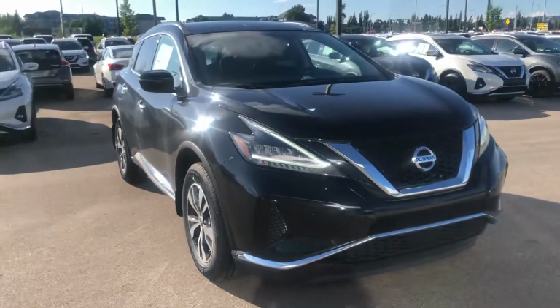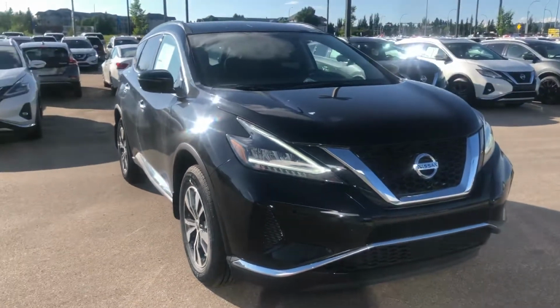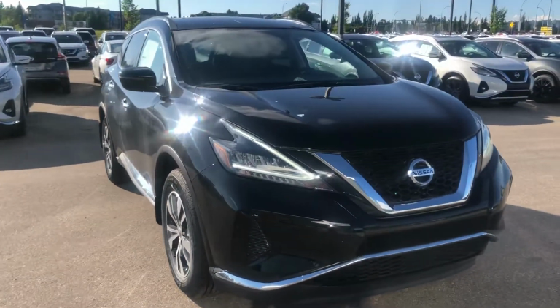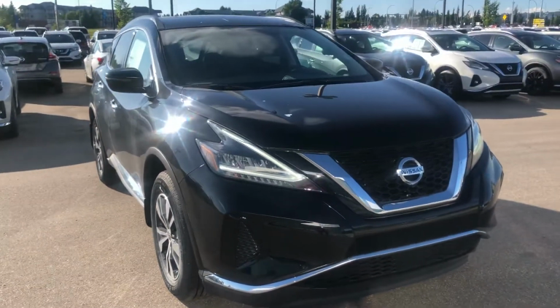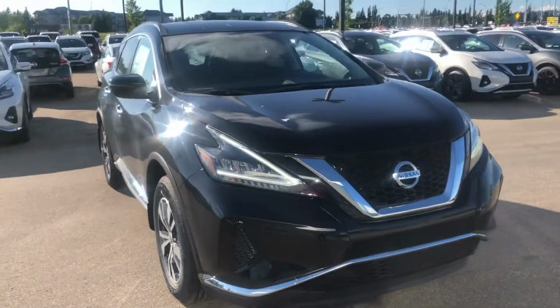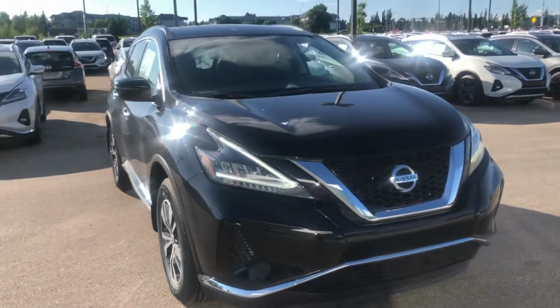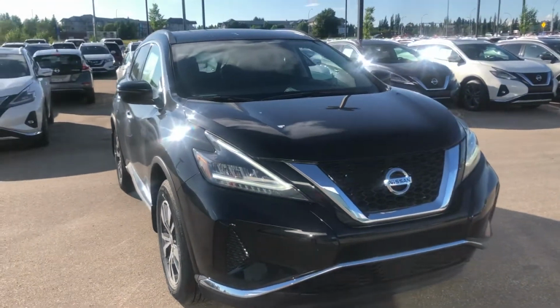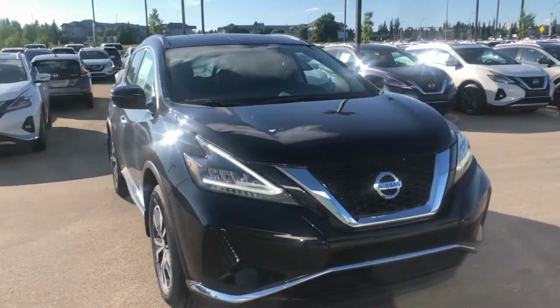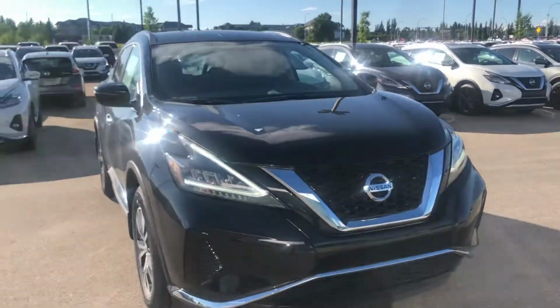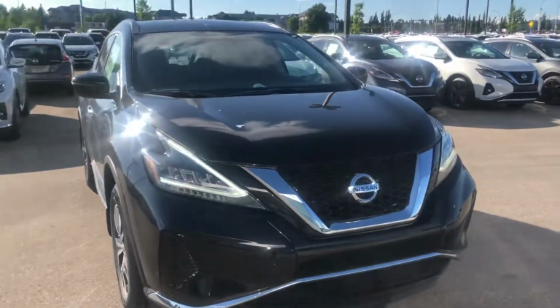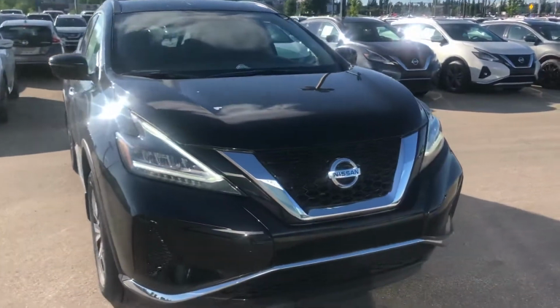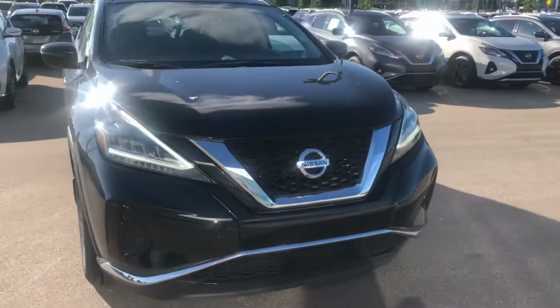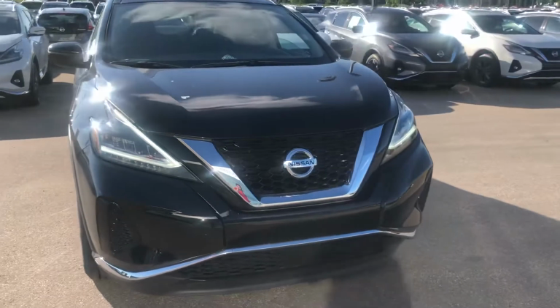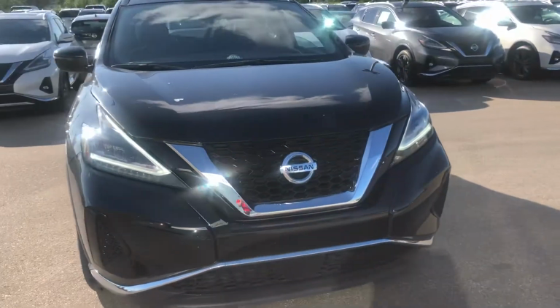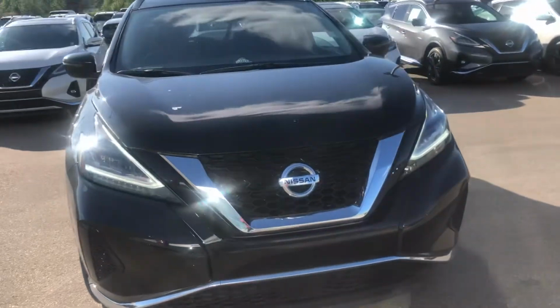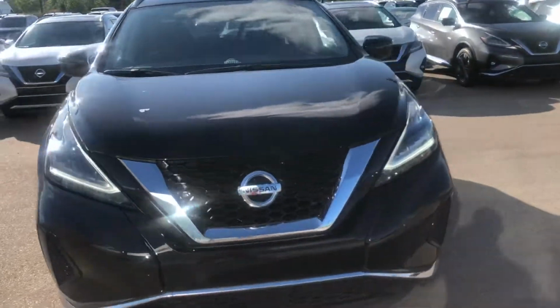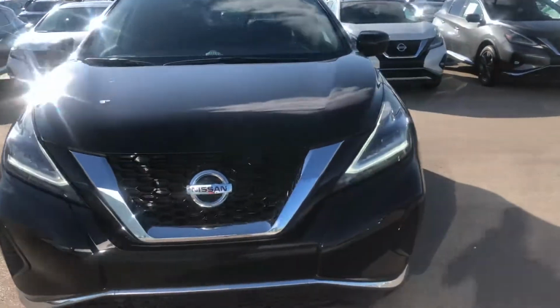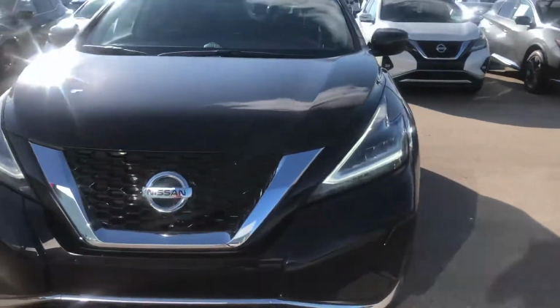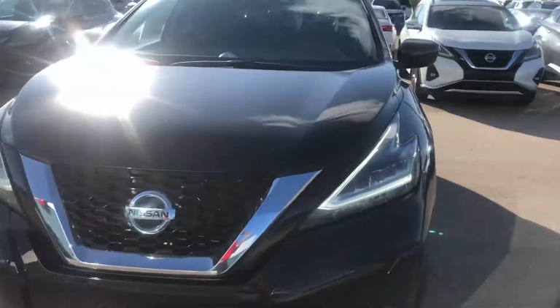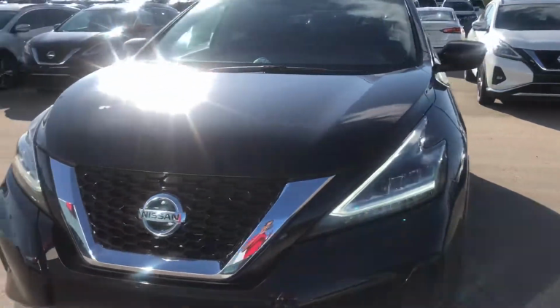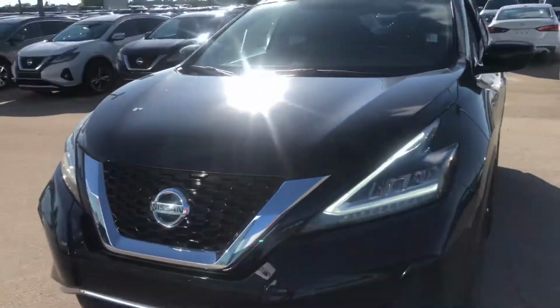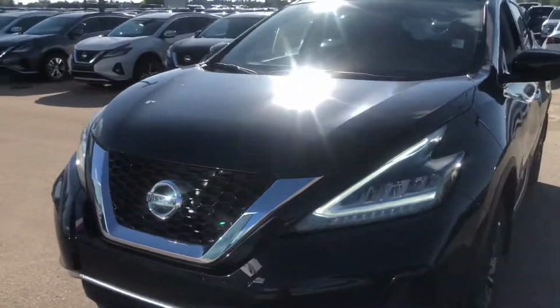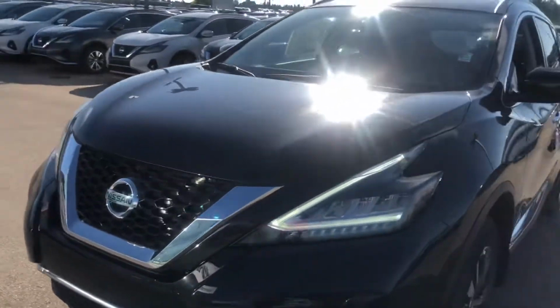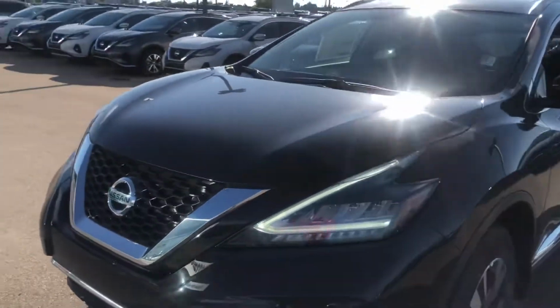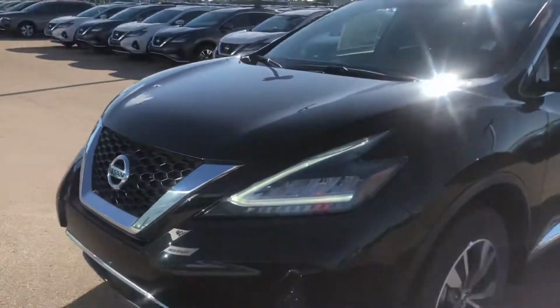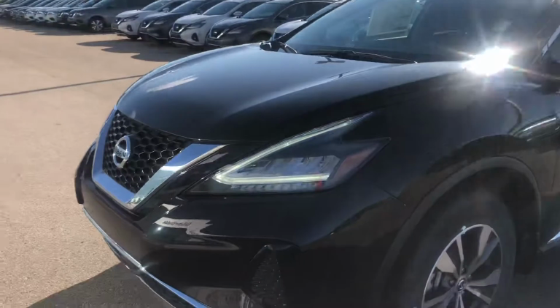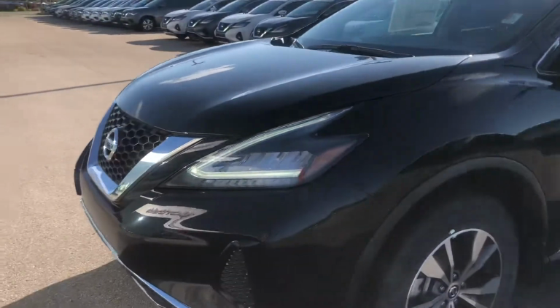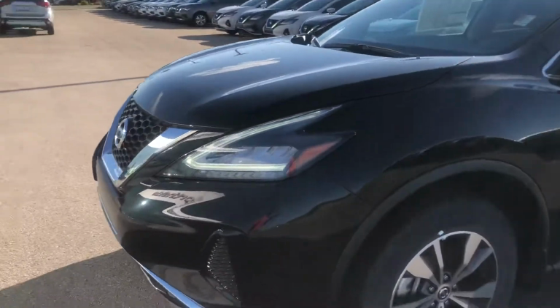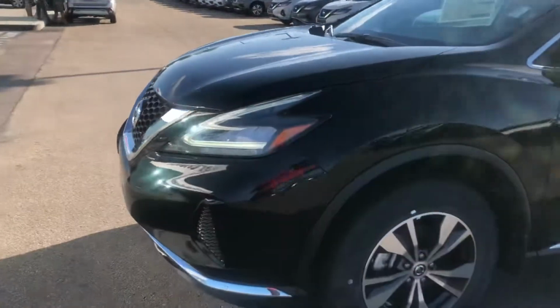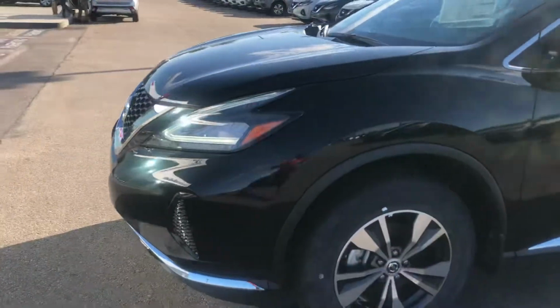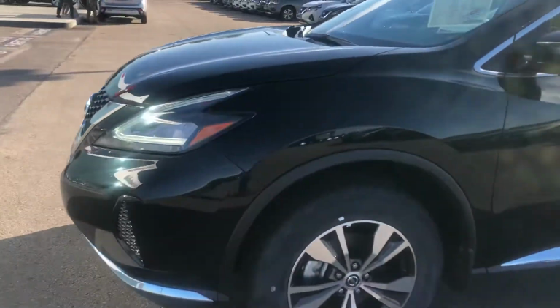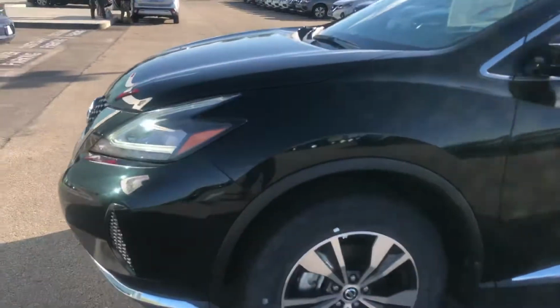Hello, Sybille here from Northside Nissan. Today I want to showcase the gorgeous 2020 Nissan Murano S. Beautiful color, LED HIDs all the way across the front, and an emergency braking system in these vehicles as well.